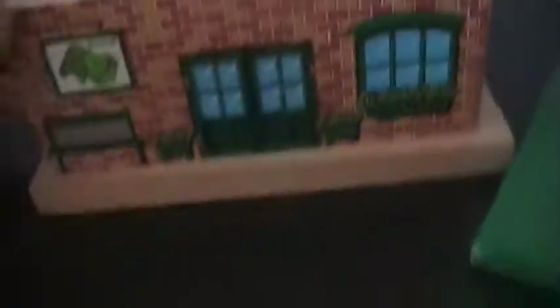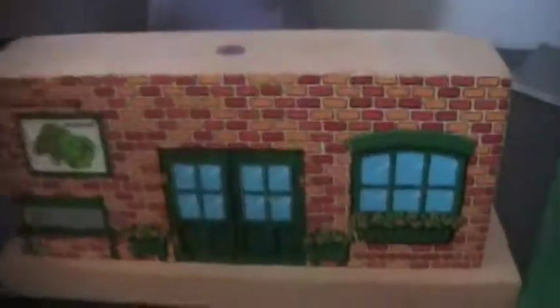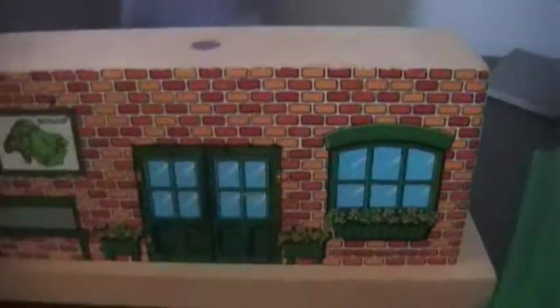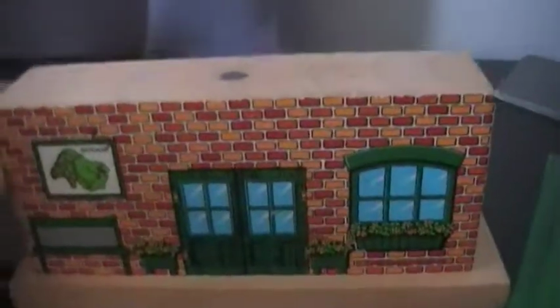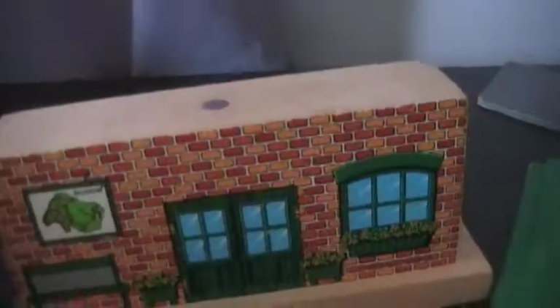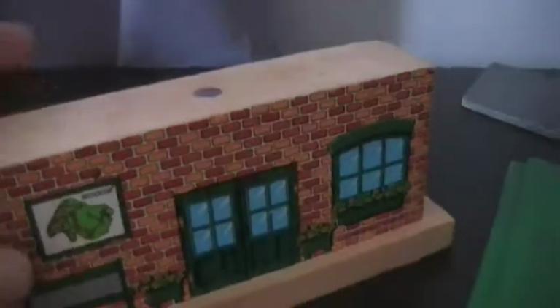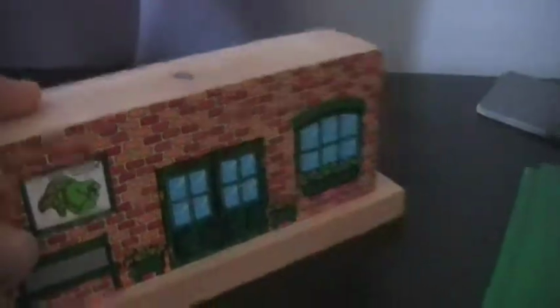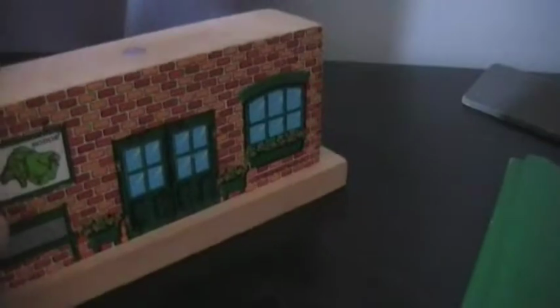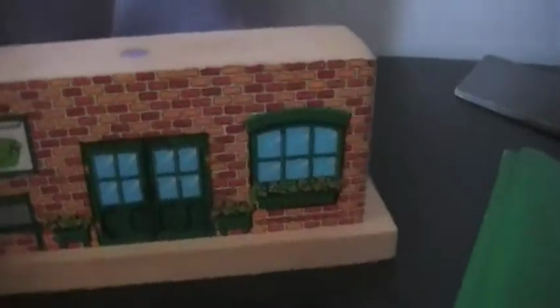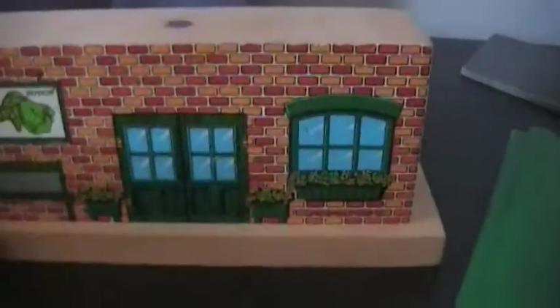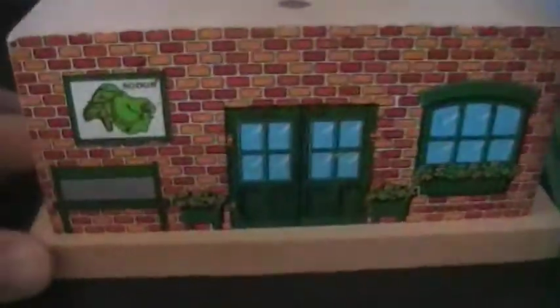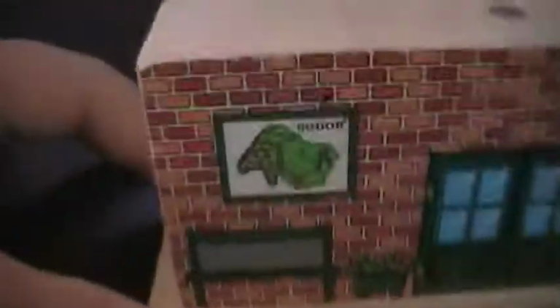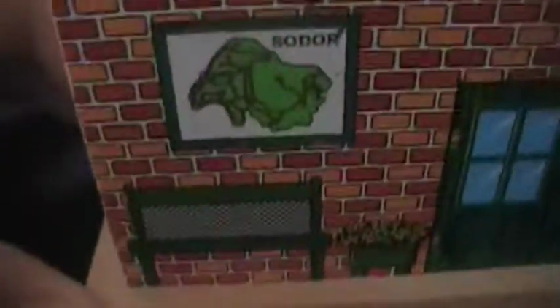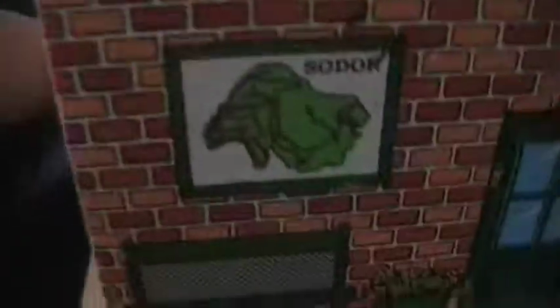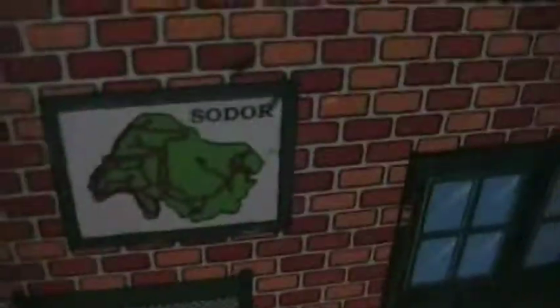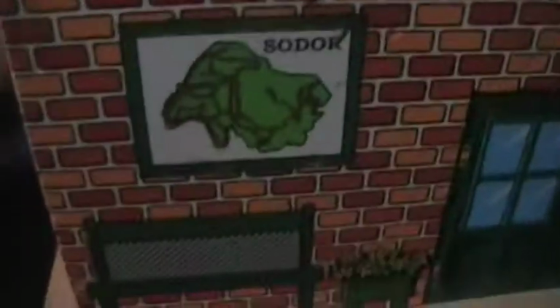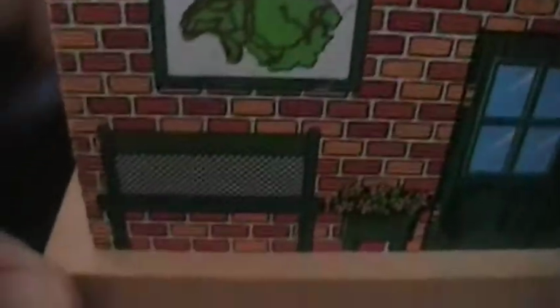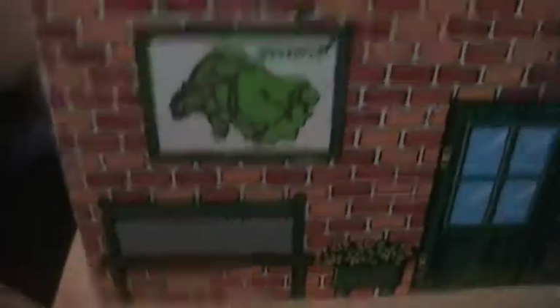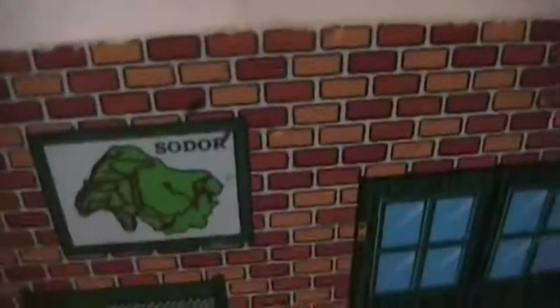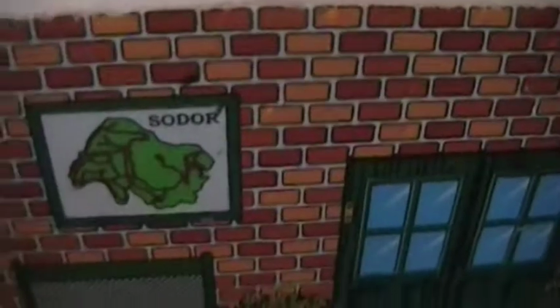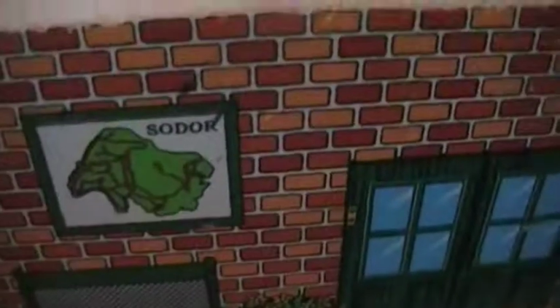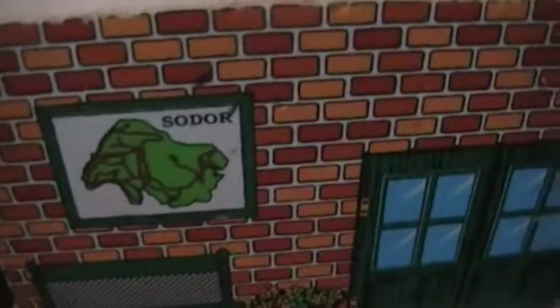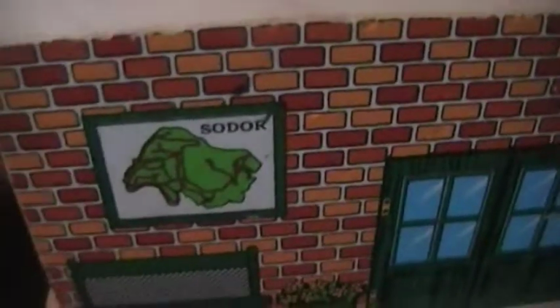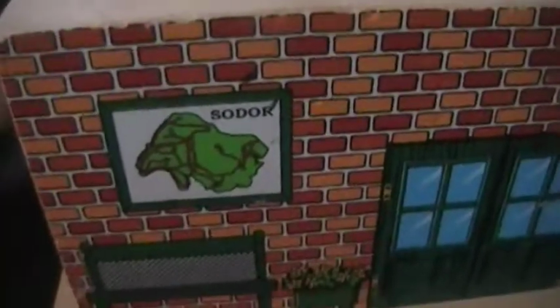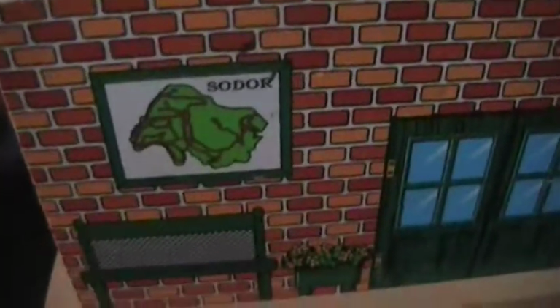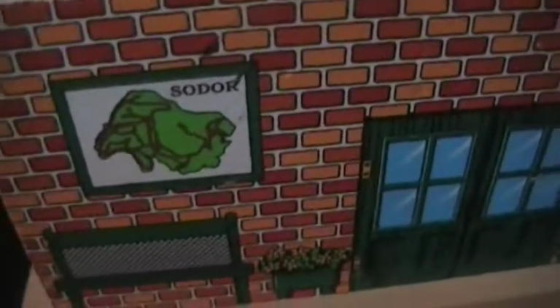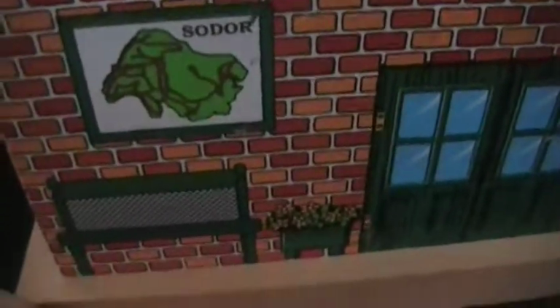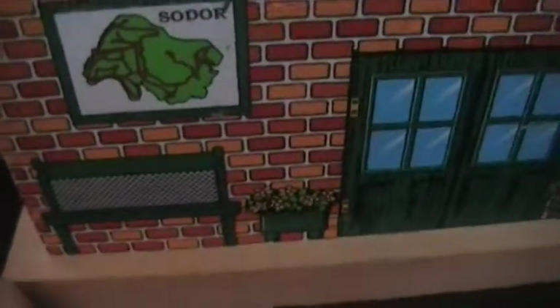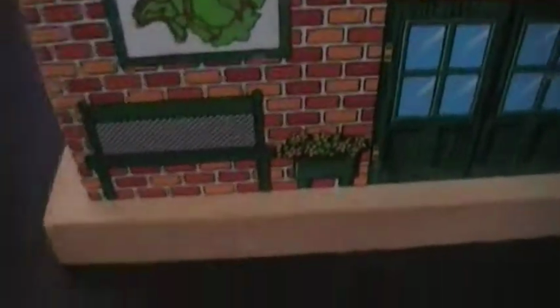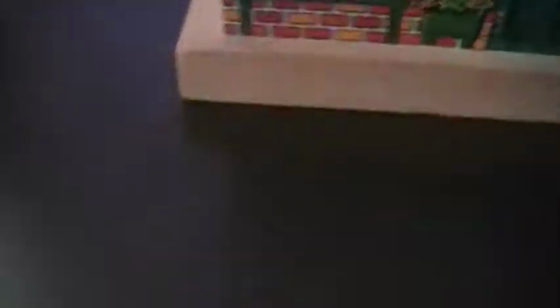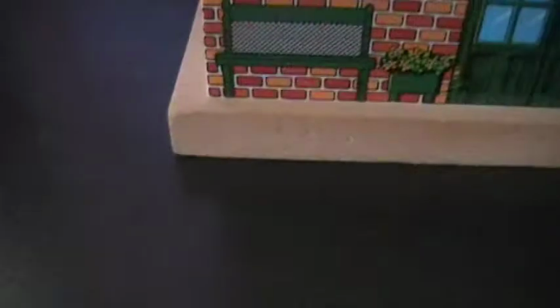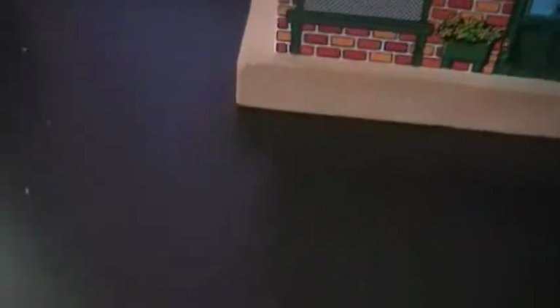It doesn't say it on the back, though. It doesn't say Tidmouth Station or Tidmouth on the back. Got a nice map of Sodor there. I wonder where Misty Island is from there. You'd have to figure out where the Sodor Search and Rescue Center is.